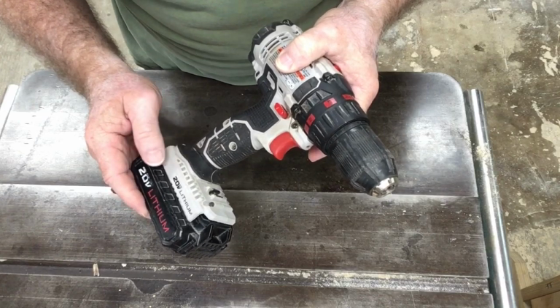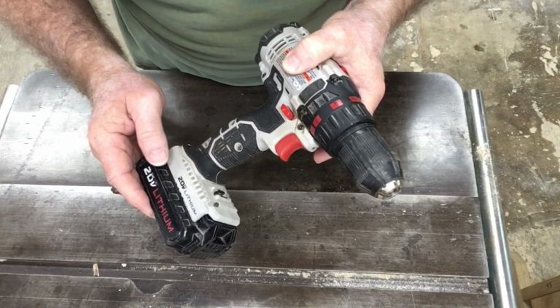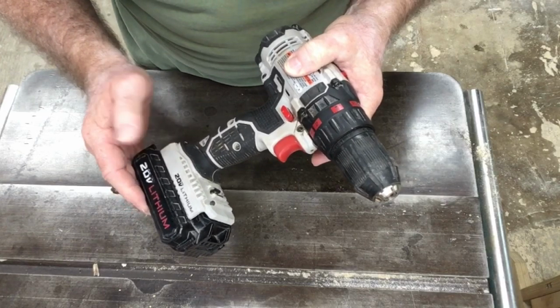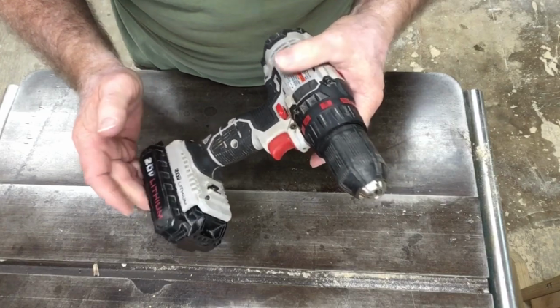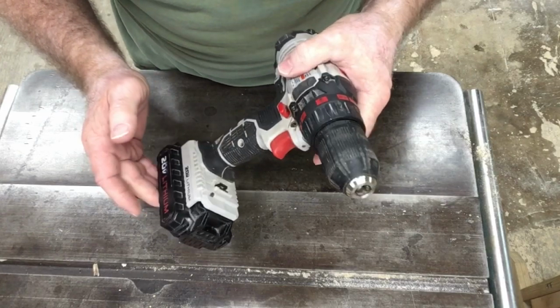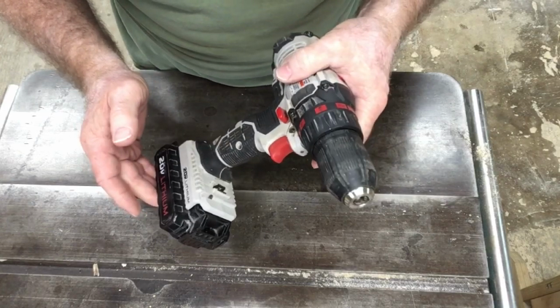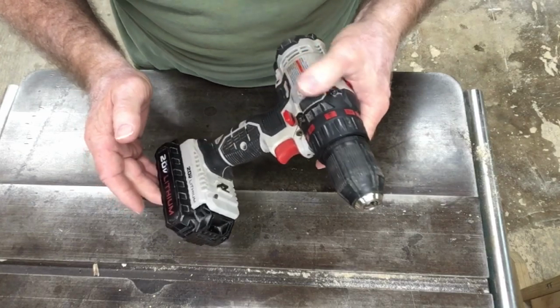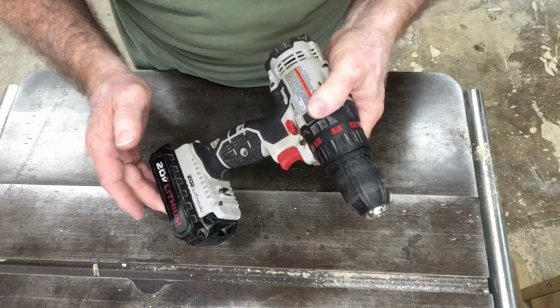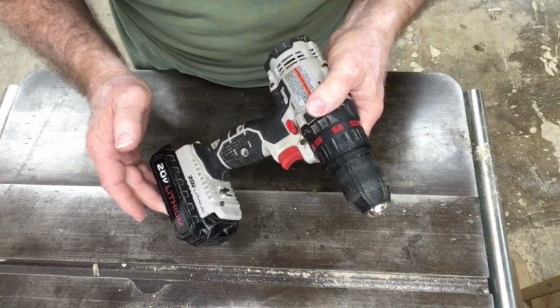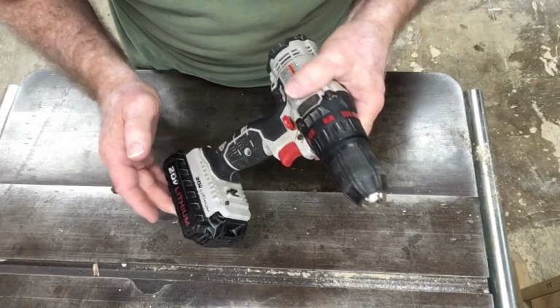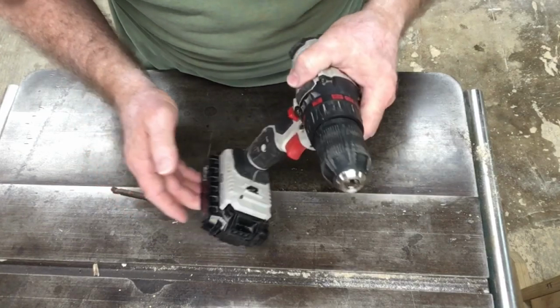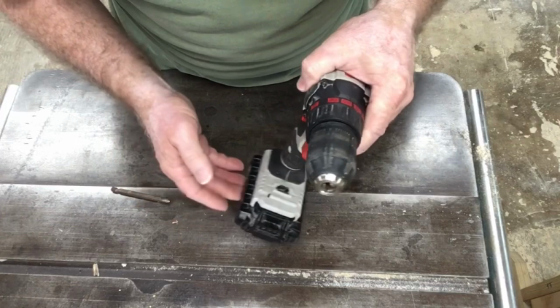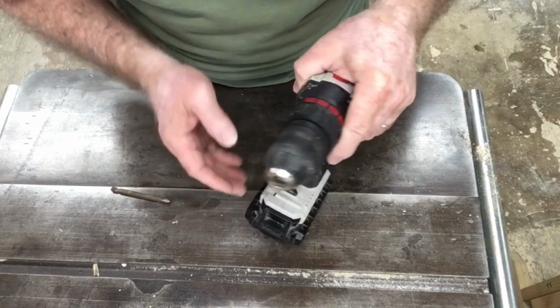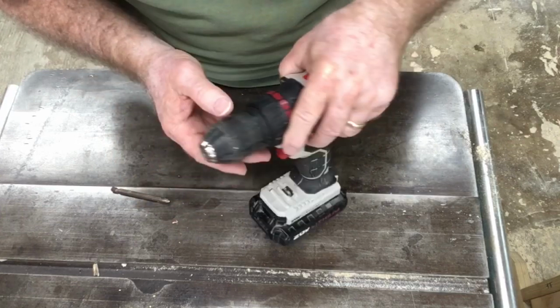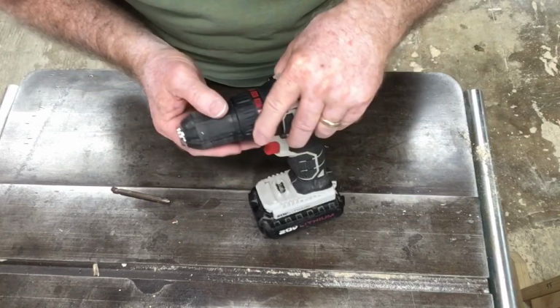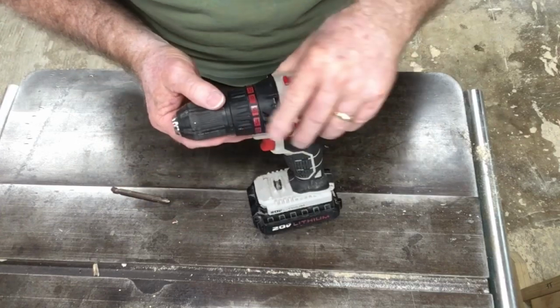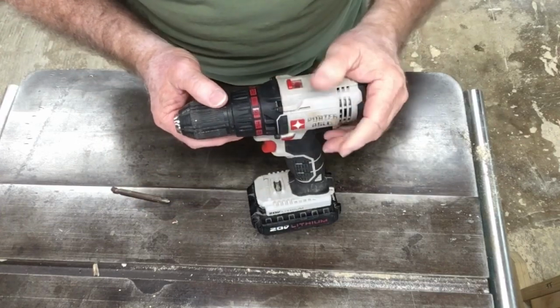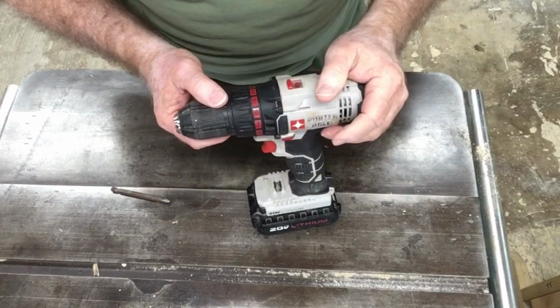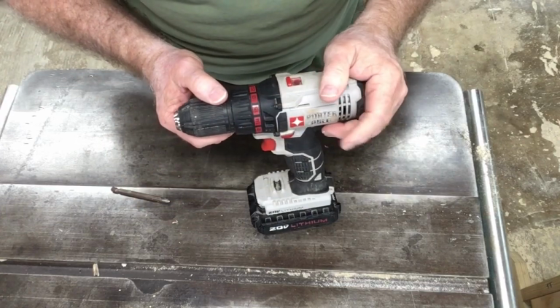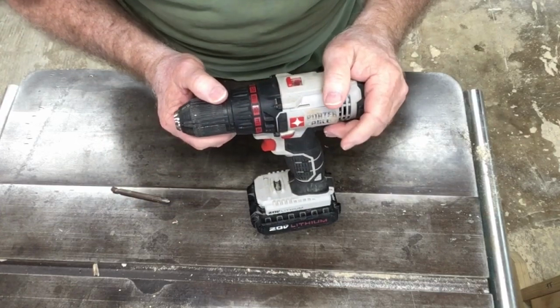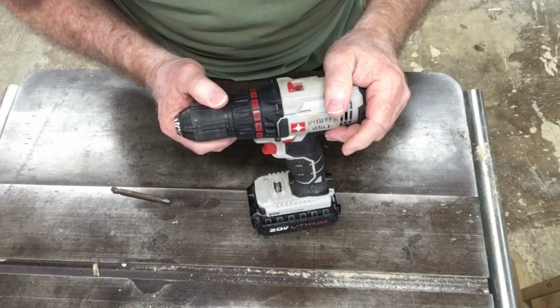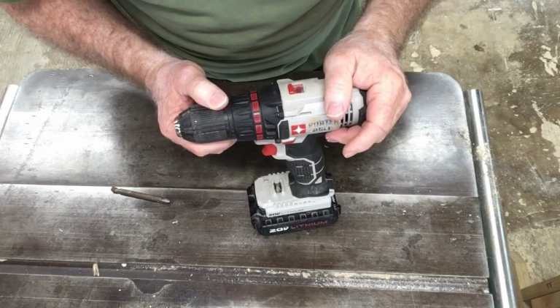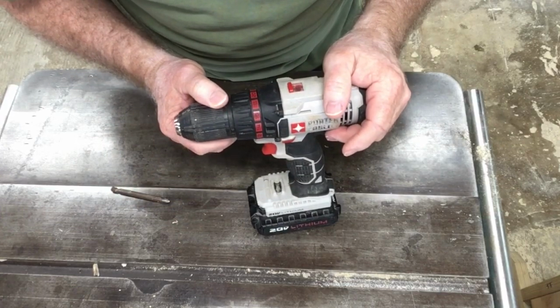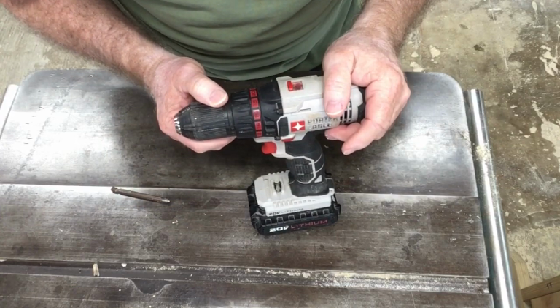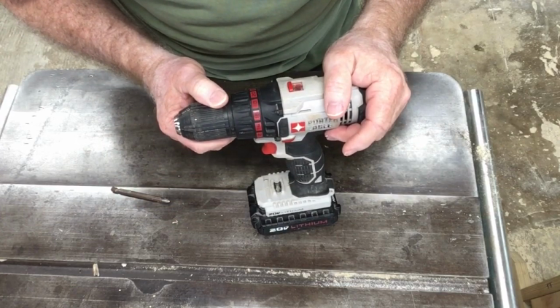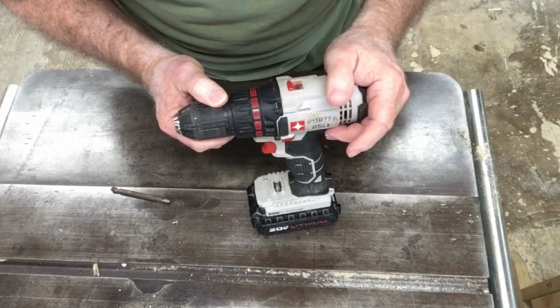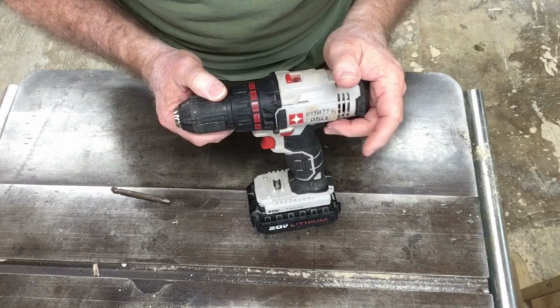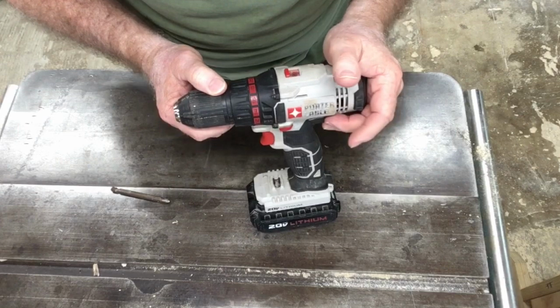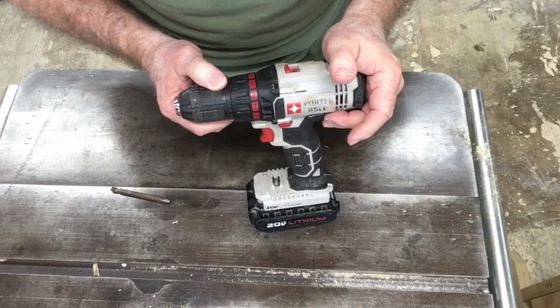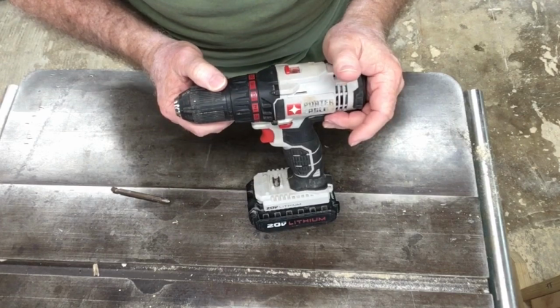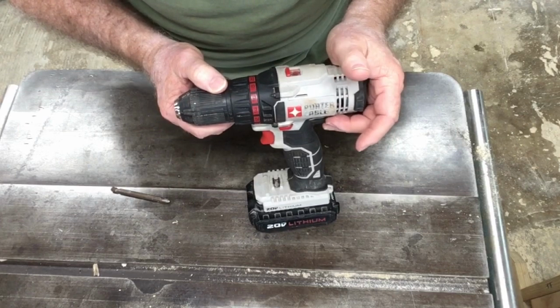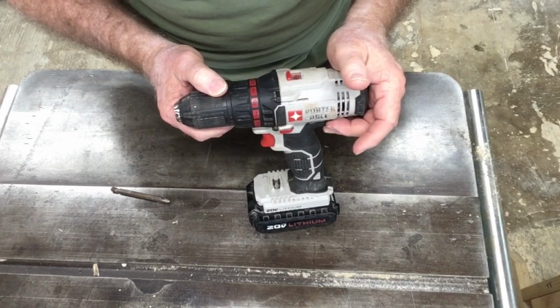So when you're shopping for a drill, take a look at the different features and decide which ones are most important to you.